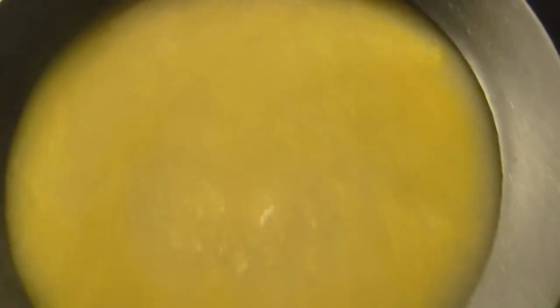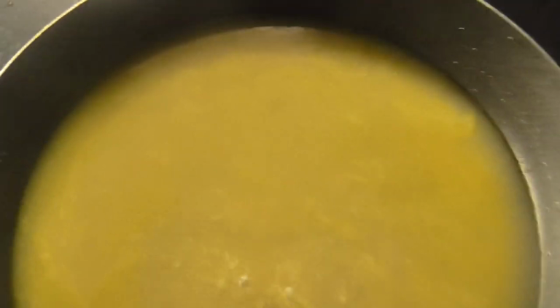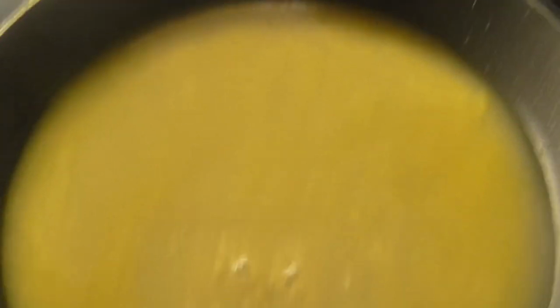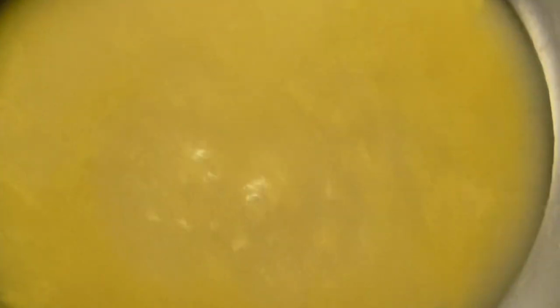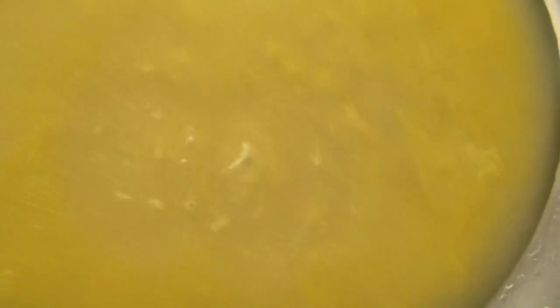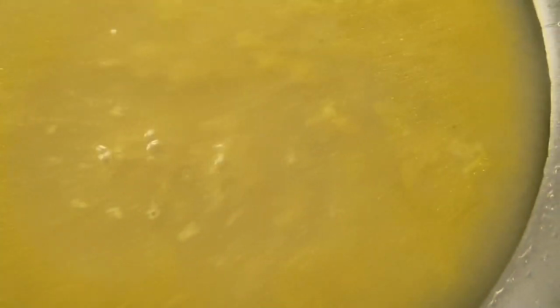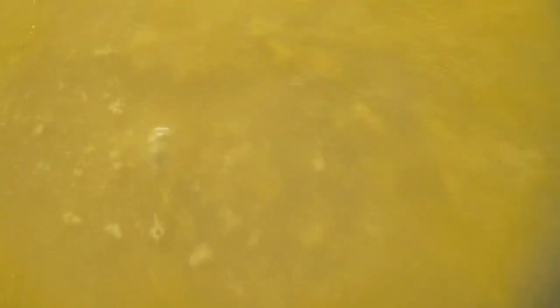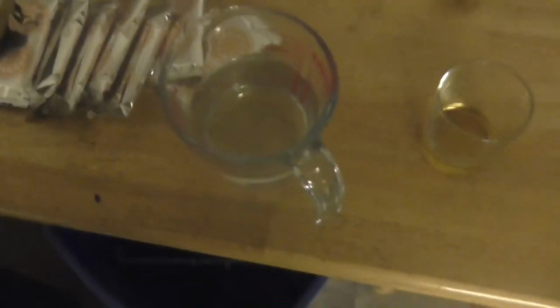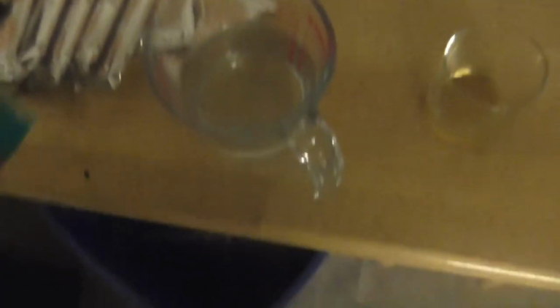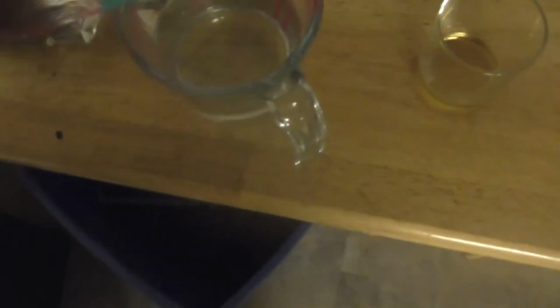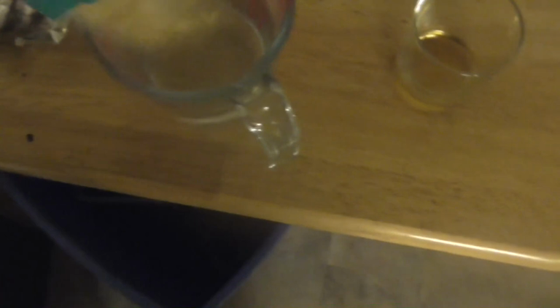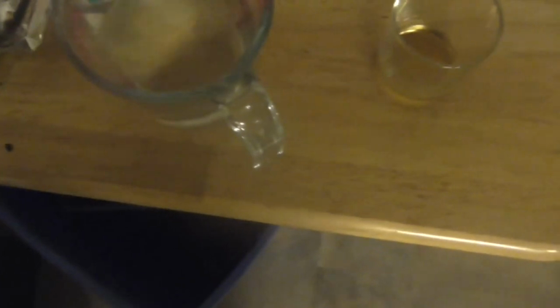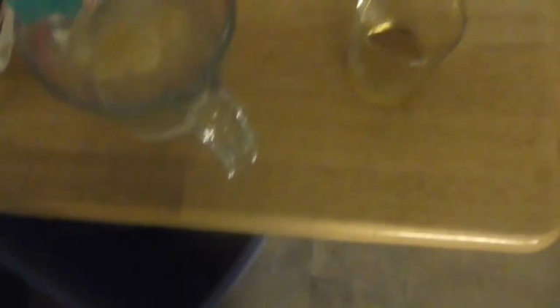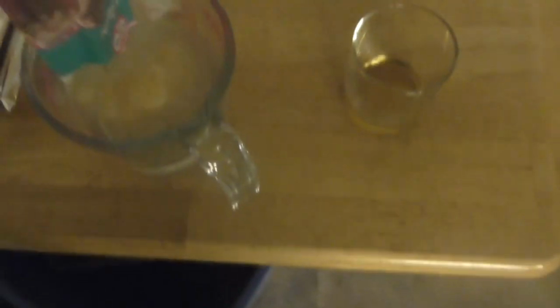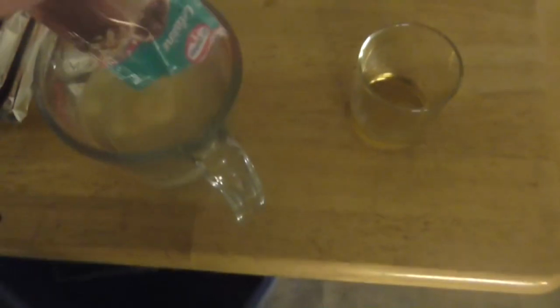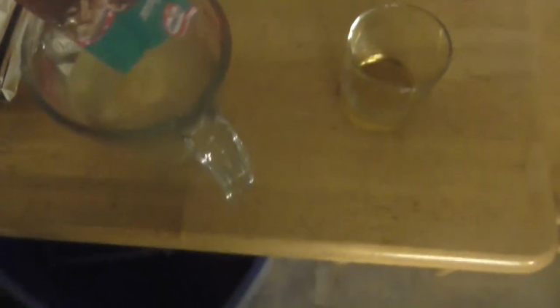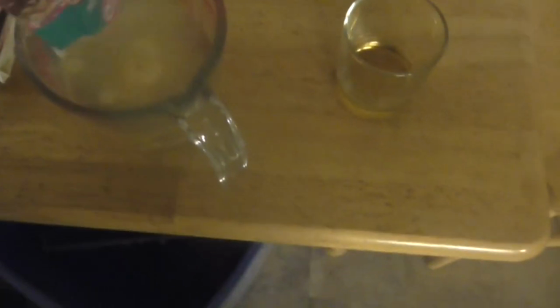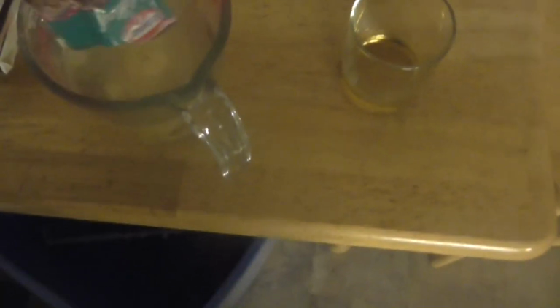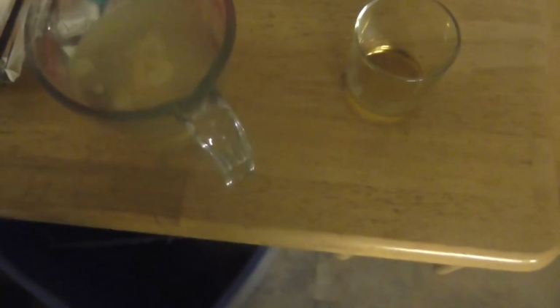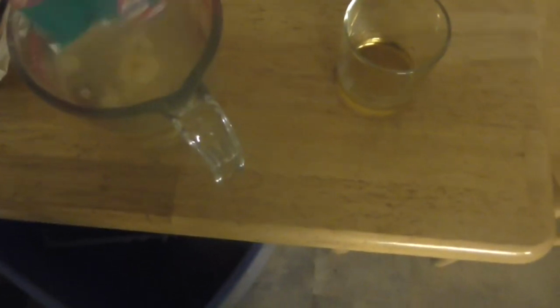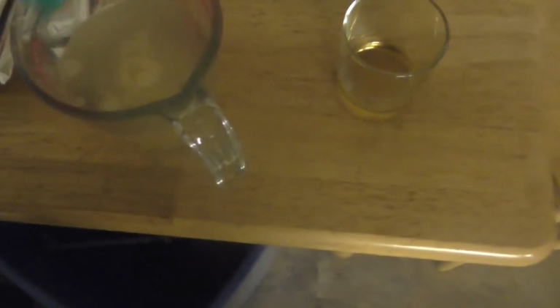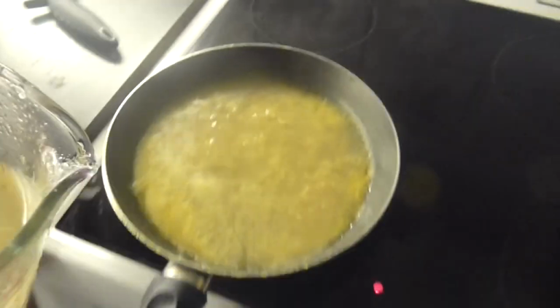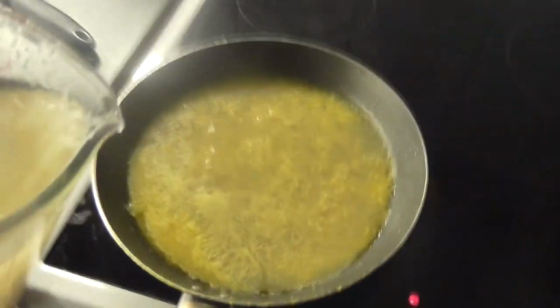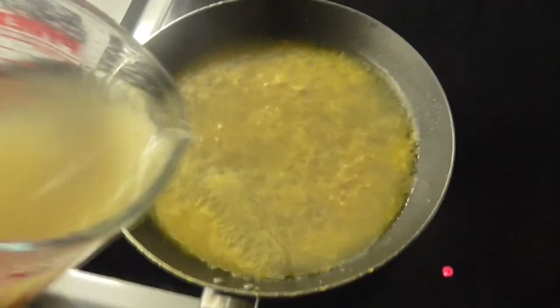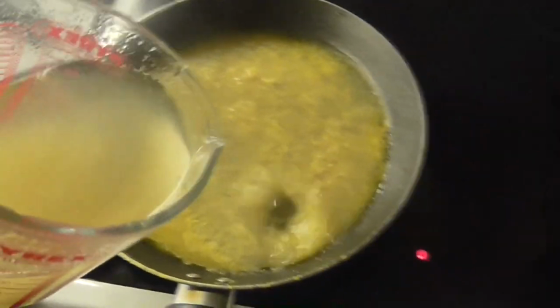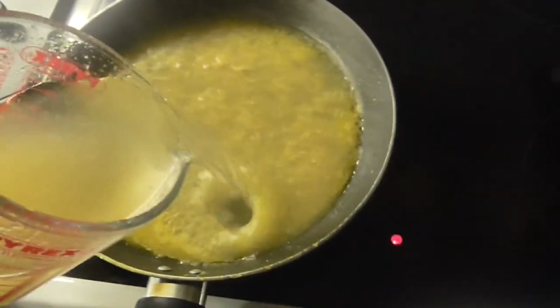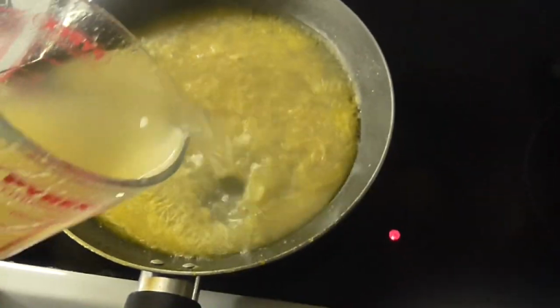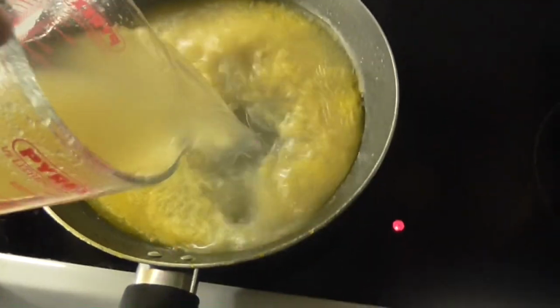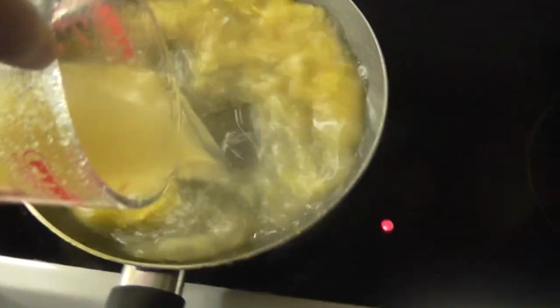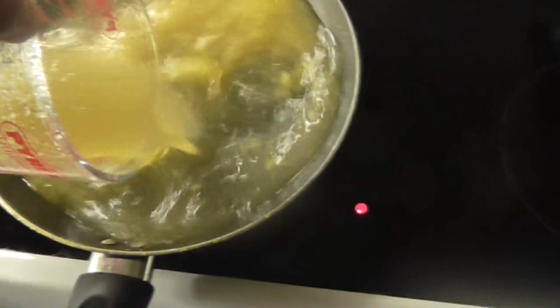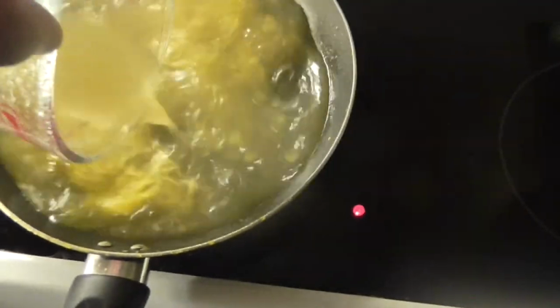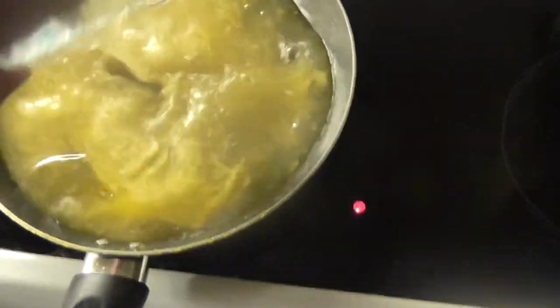Then bring it back to a boil. Combine half a teaspoon of gelatin with two cups of water and bring it to your Doritos tea.